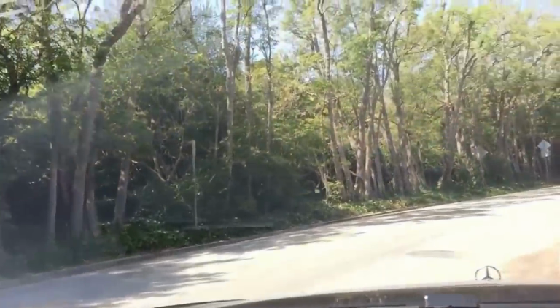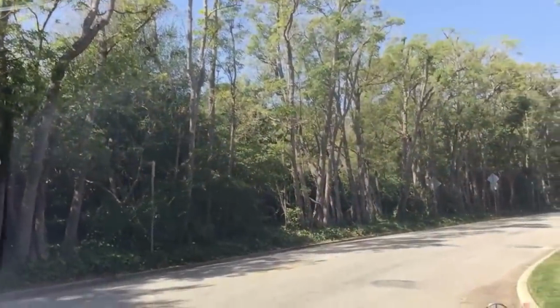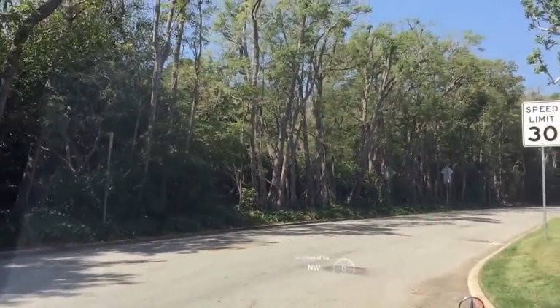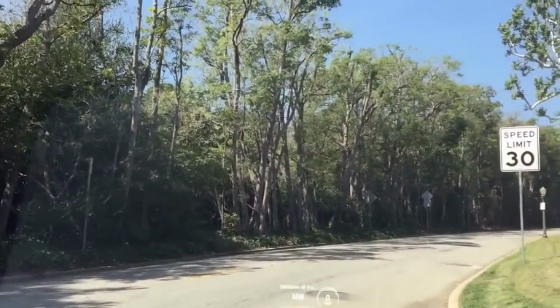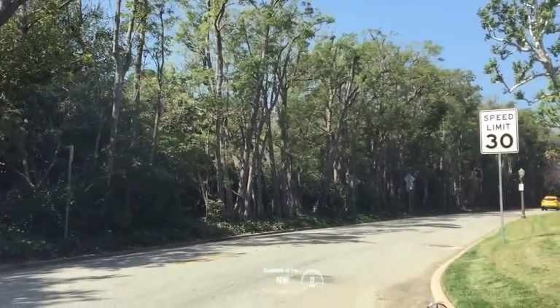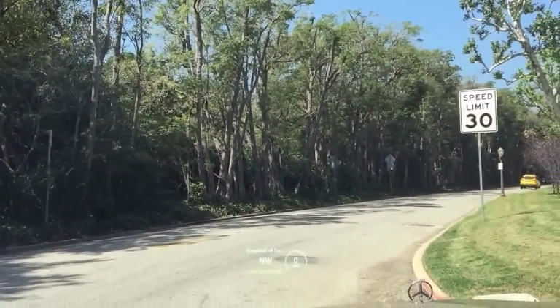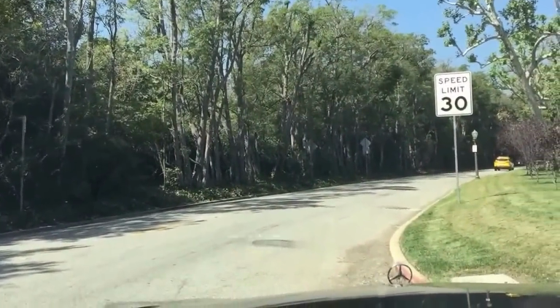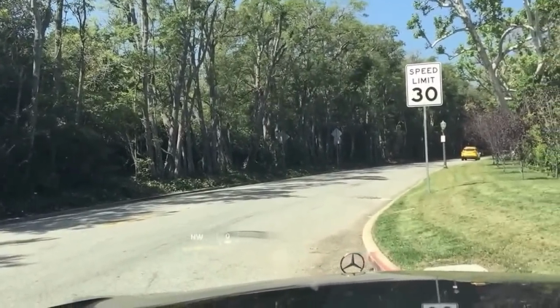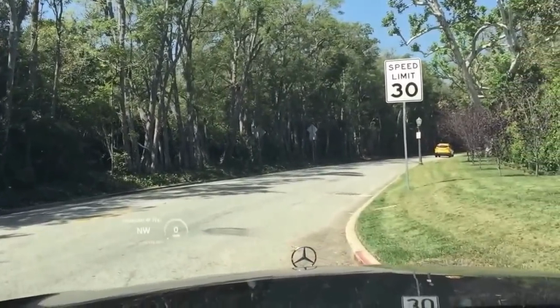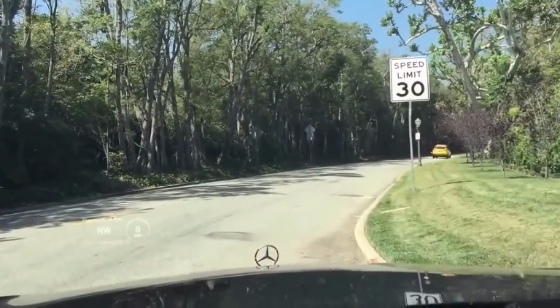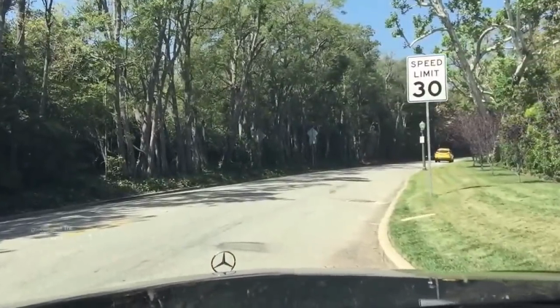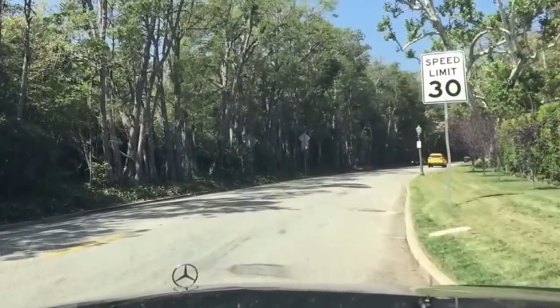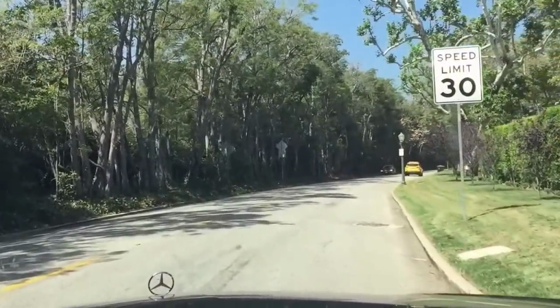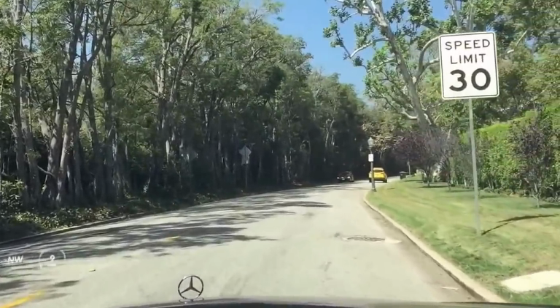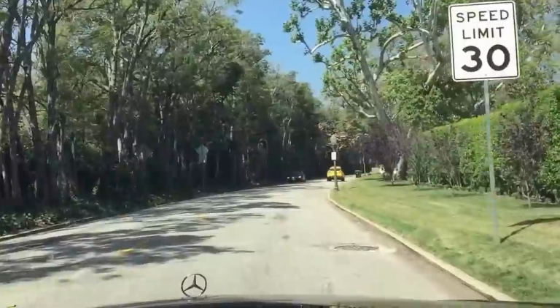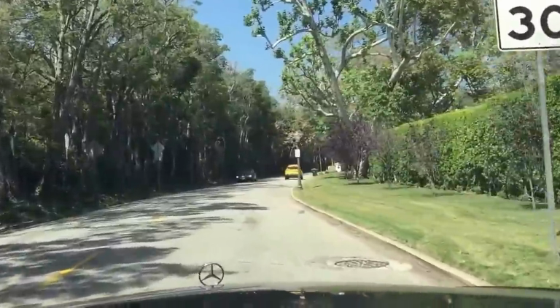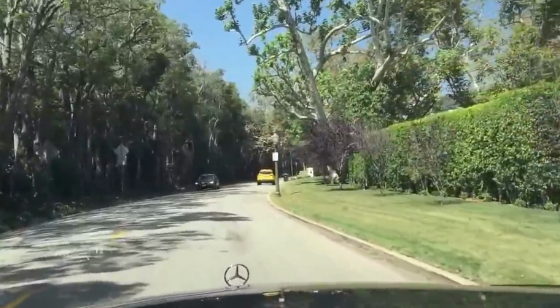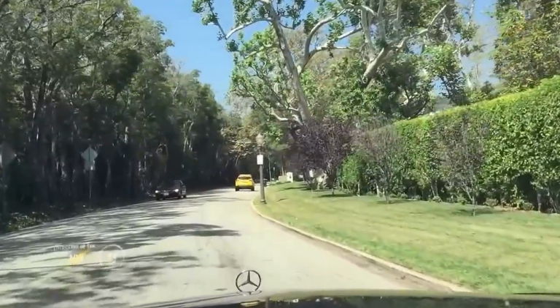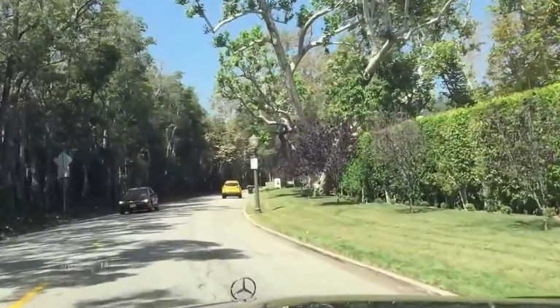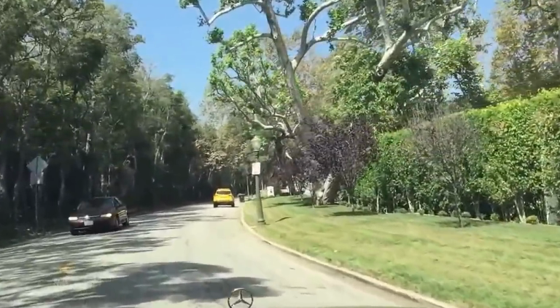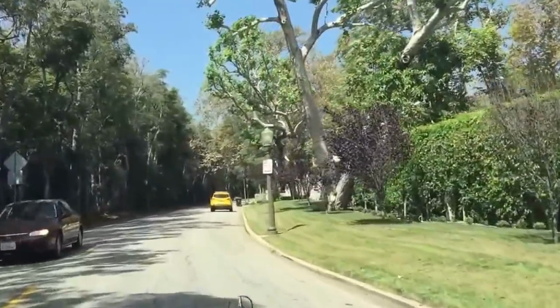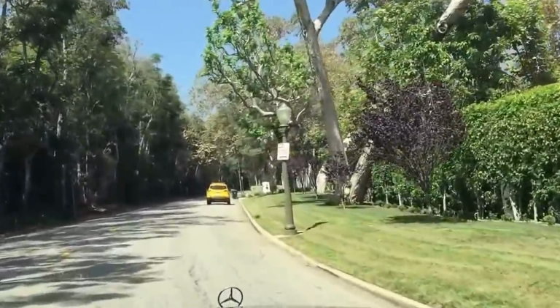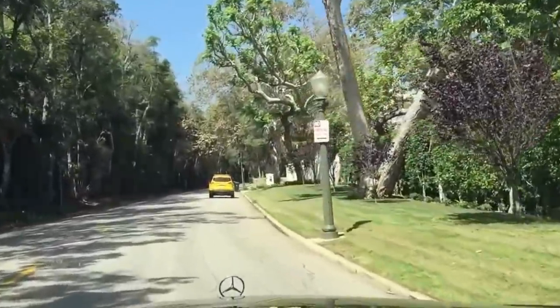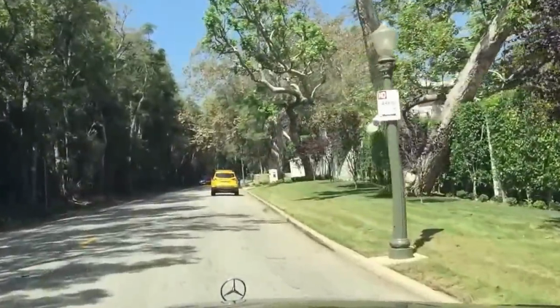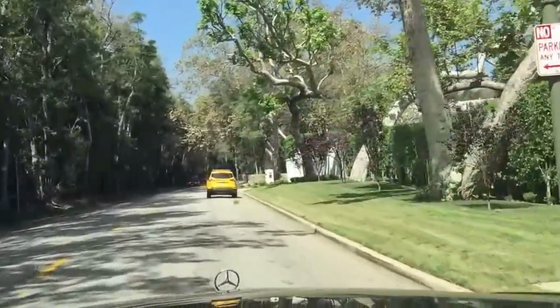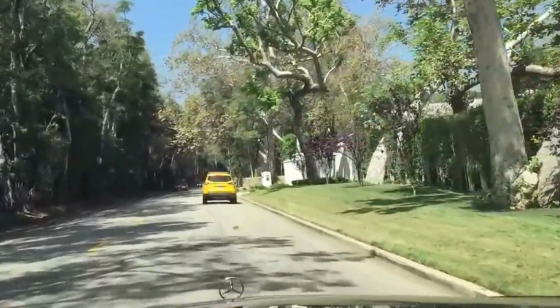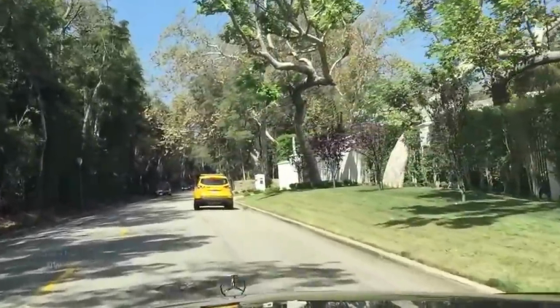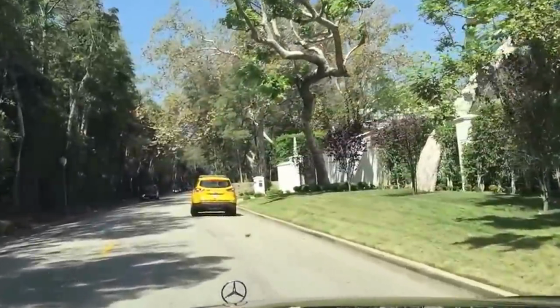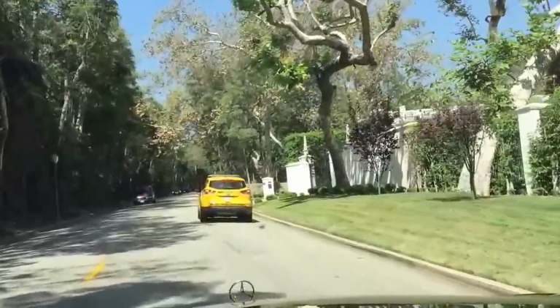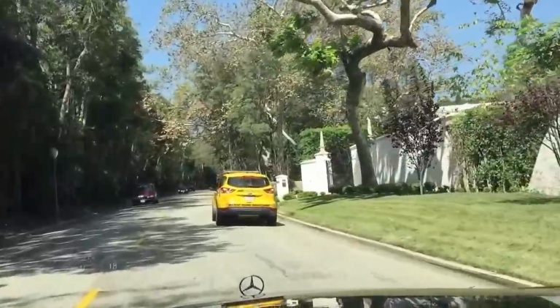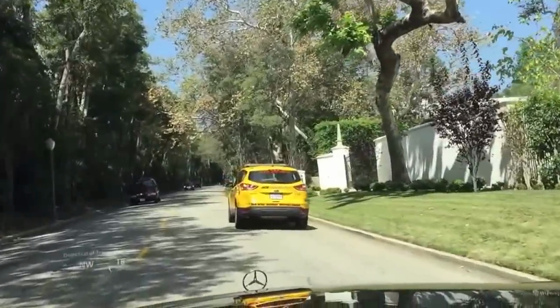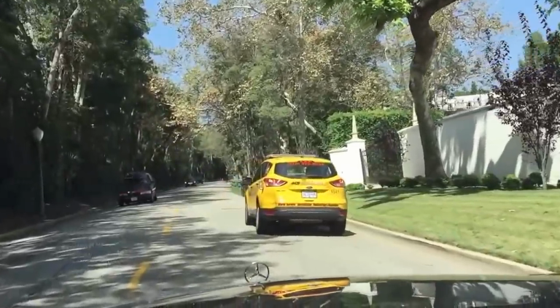I just turned off Sunset Boulevard and we're on the lower part of Stone Canyon Road here in the middle of Bel Air — the central part between East Gate and the West Gate of Bel Air.